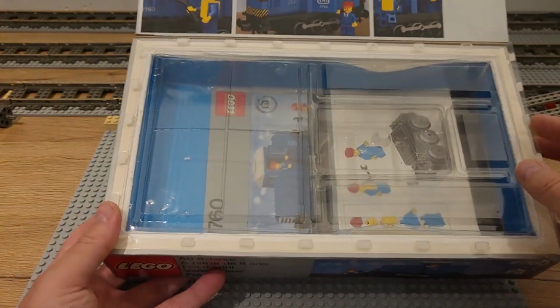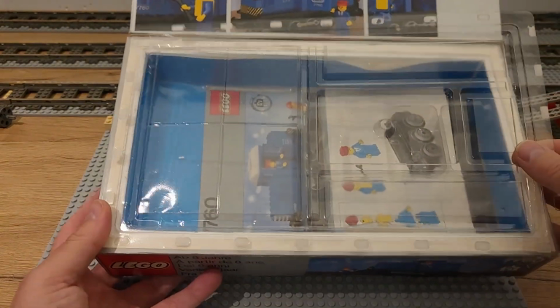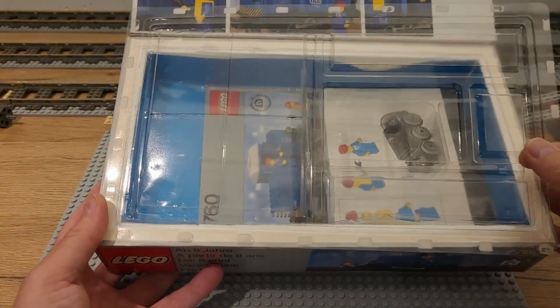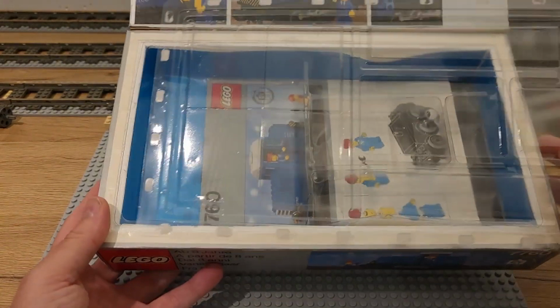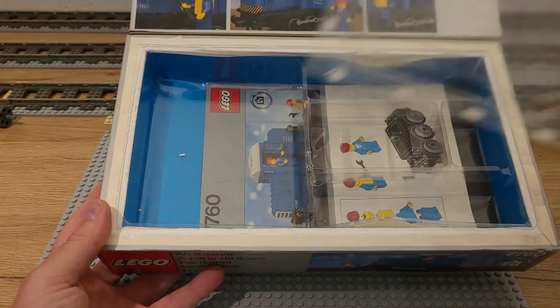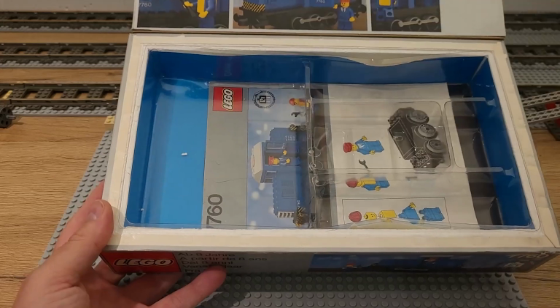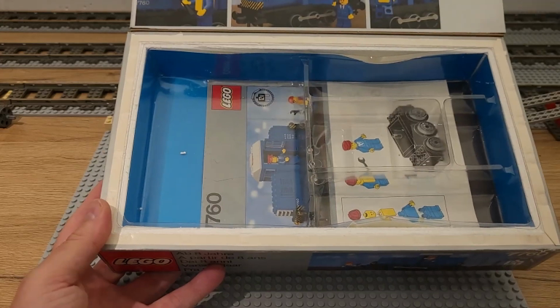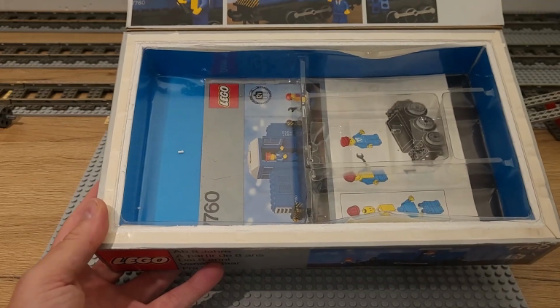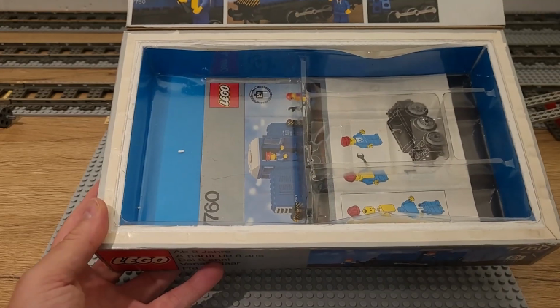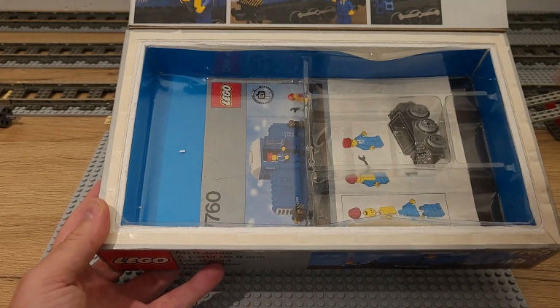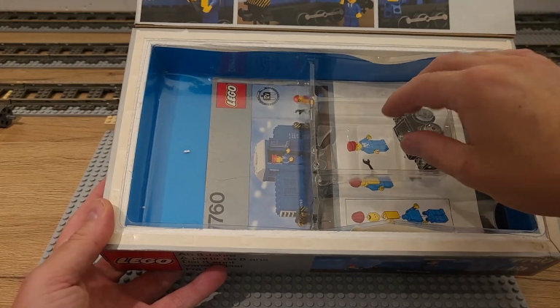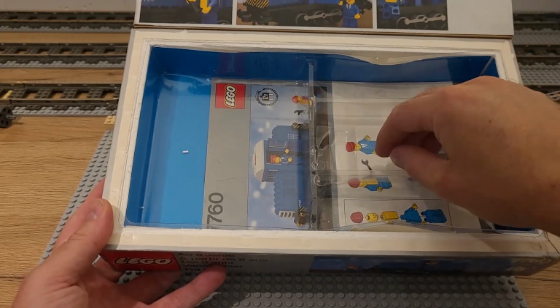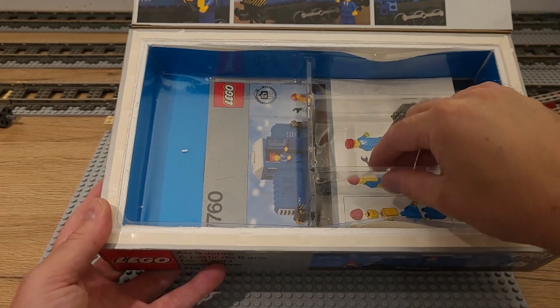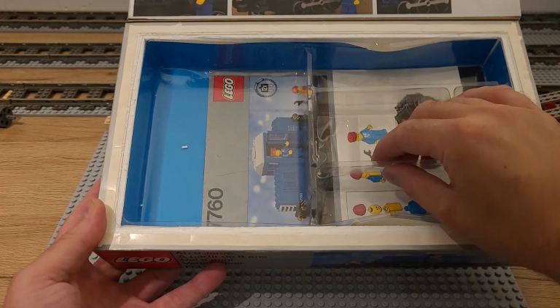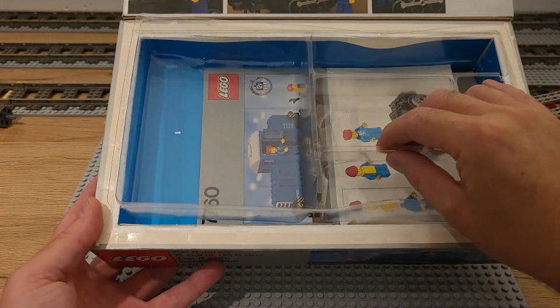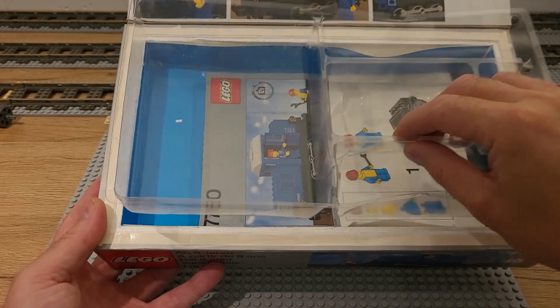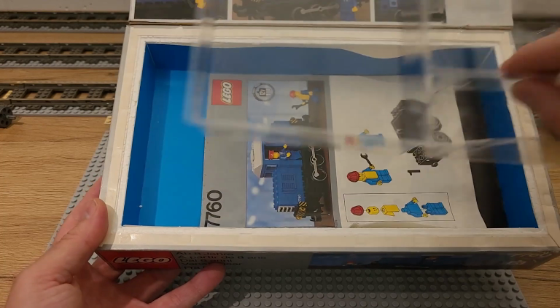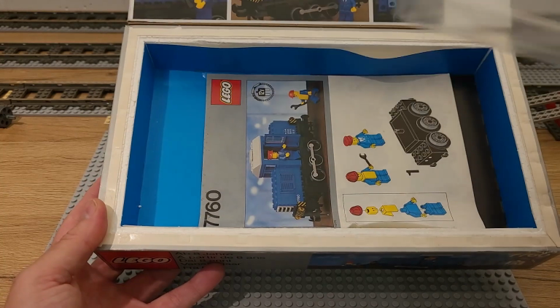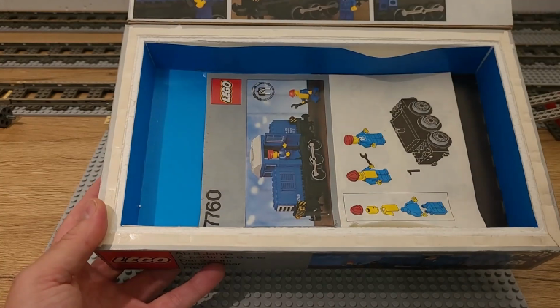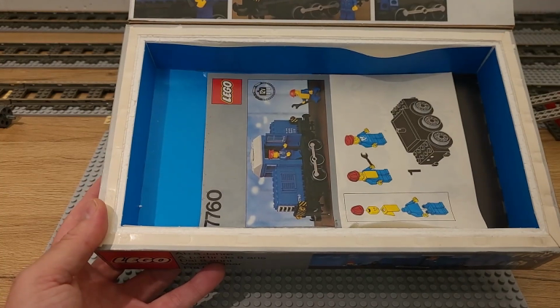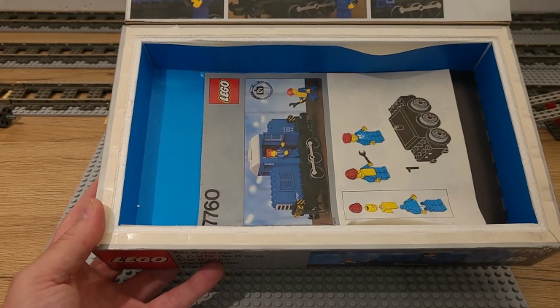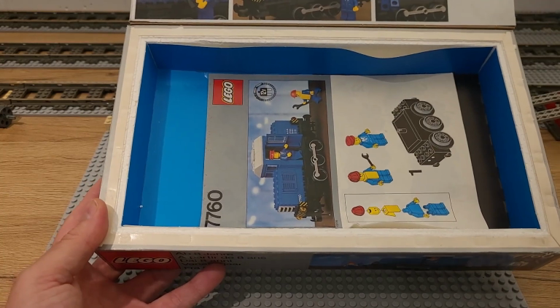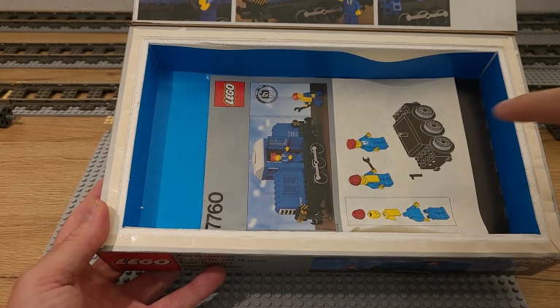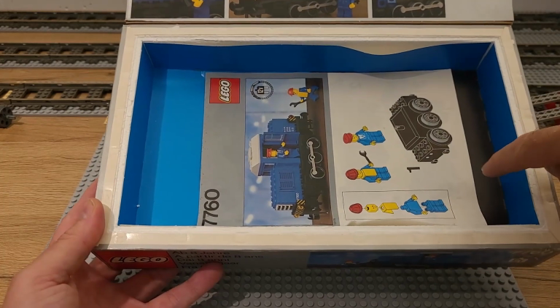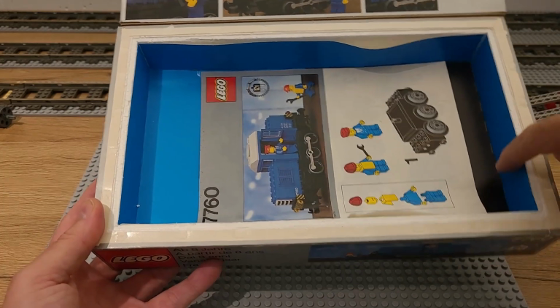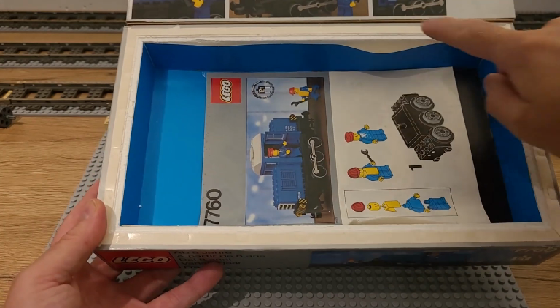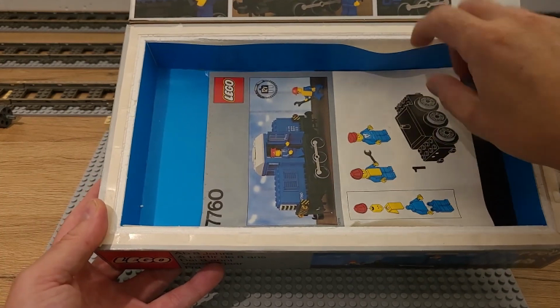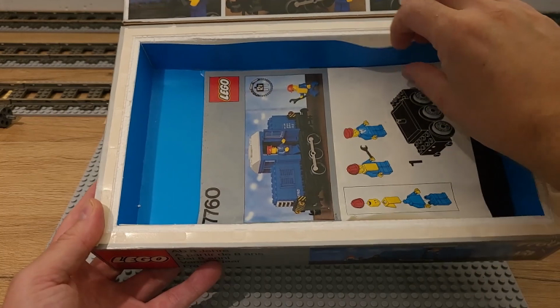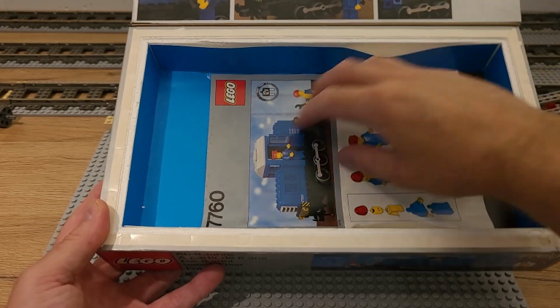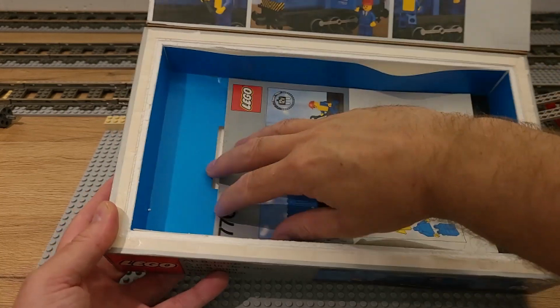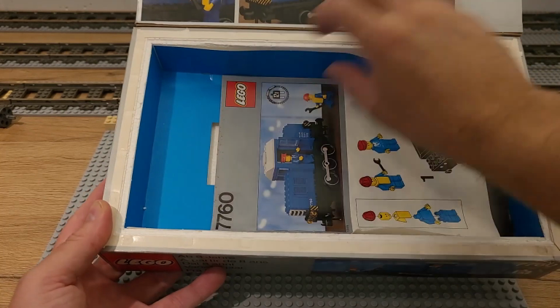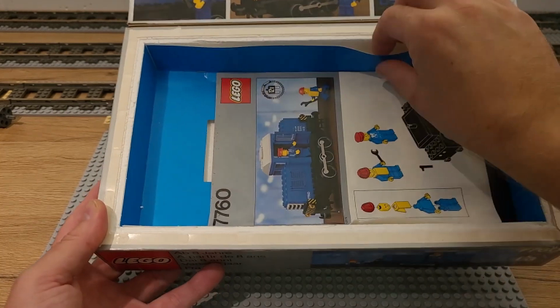Top cover, the tray — all trays present and in good condition, just a small bulge in the plastic and on the colored paper.